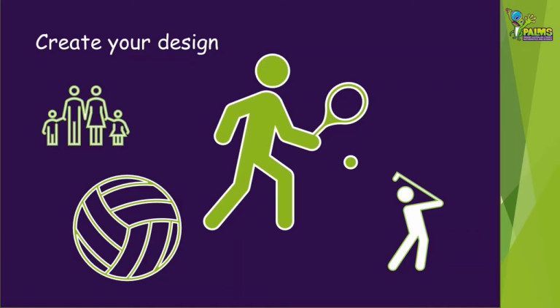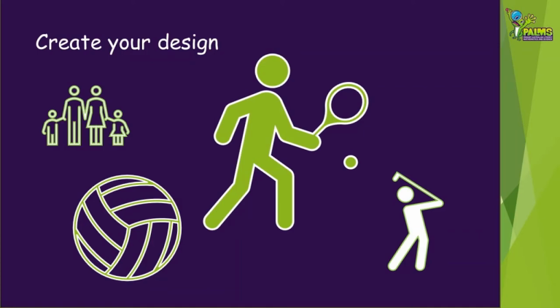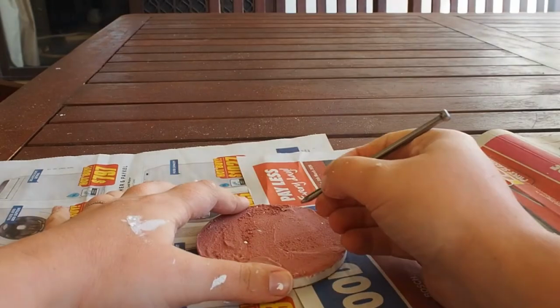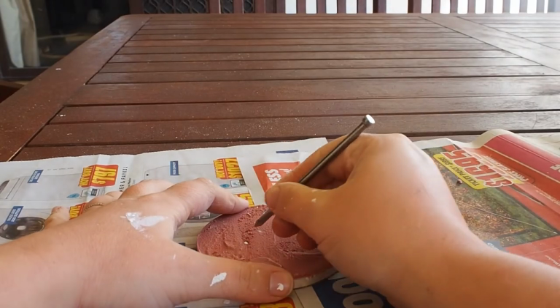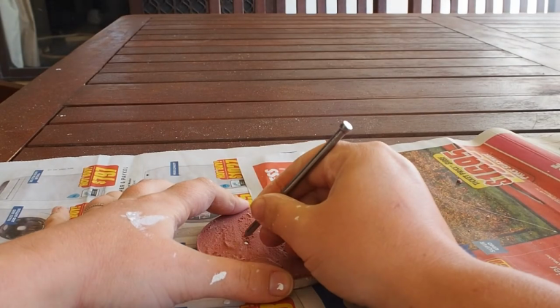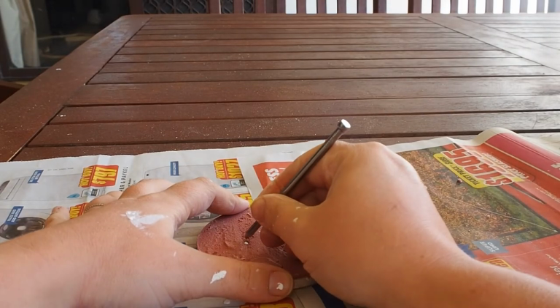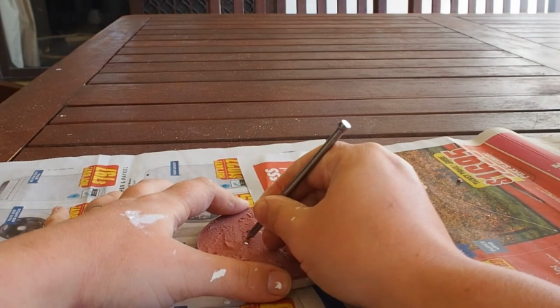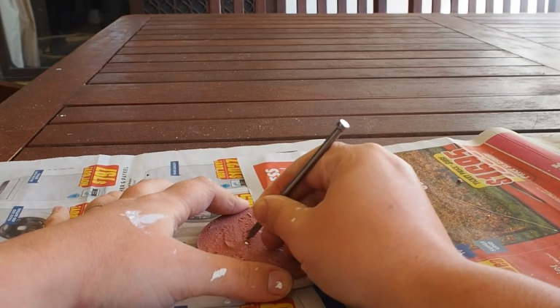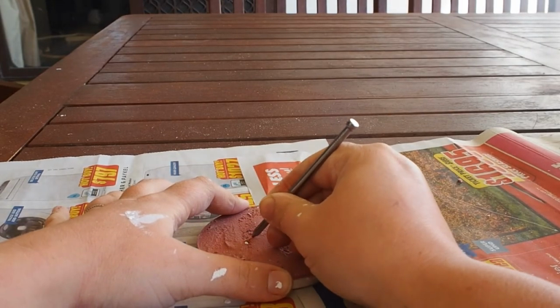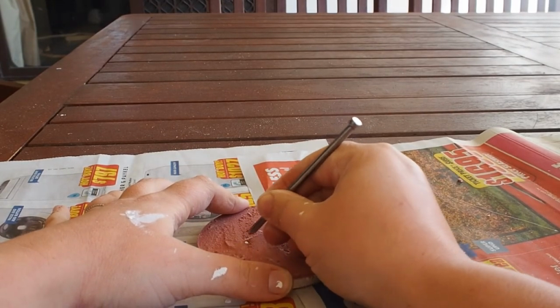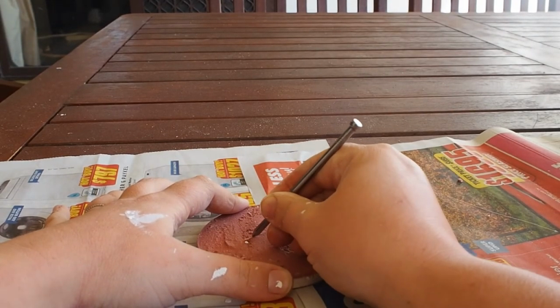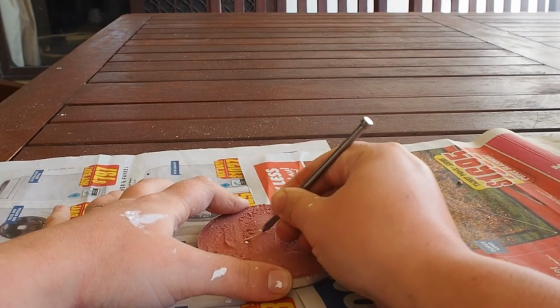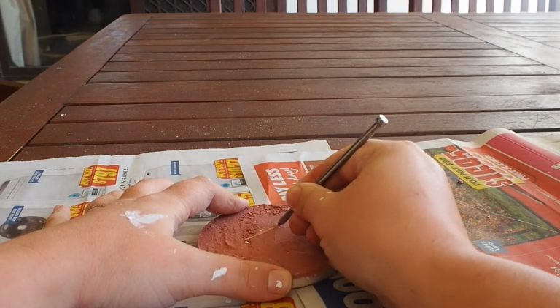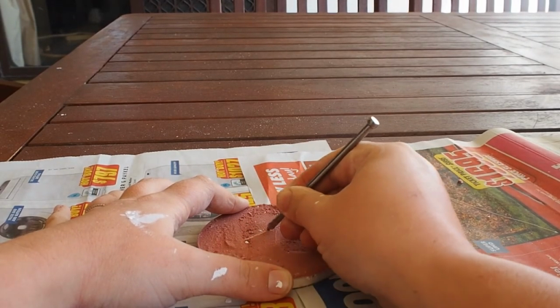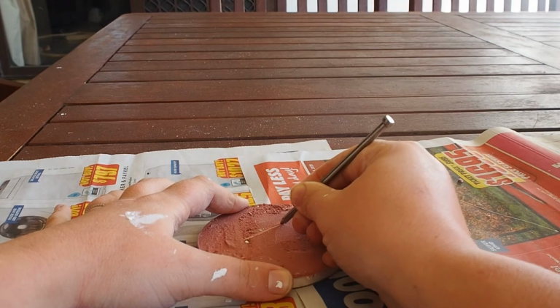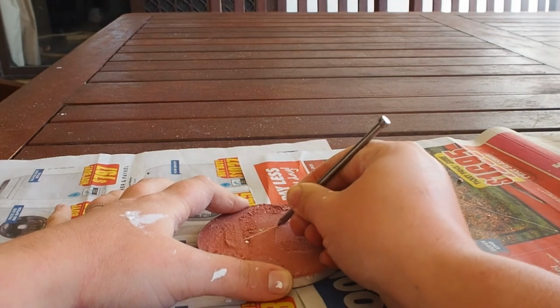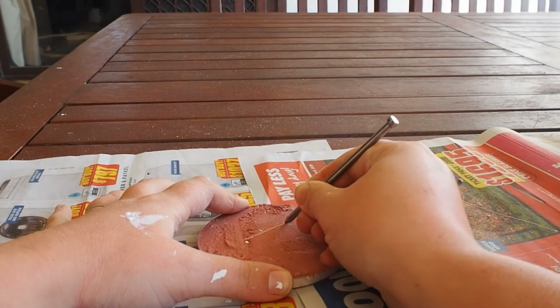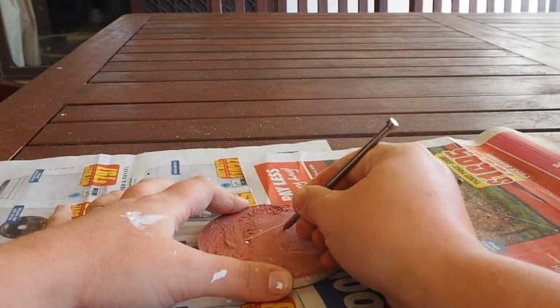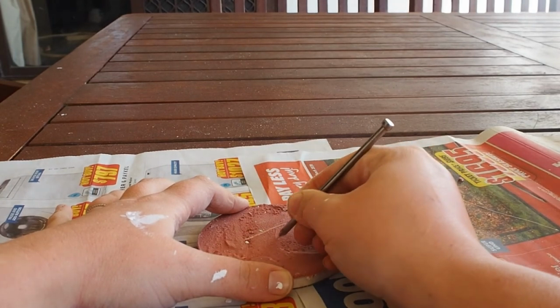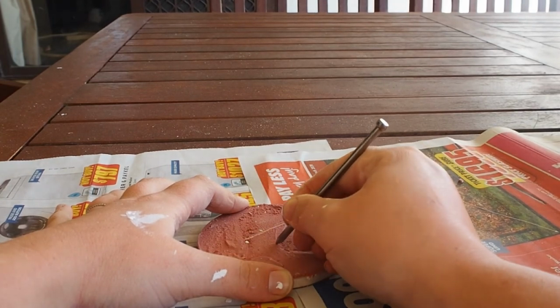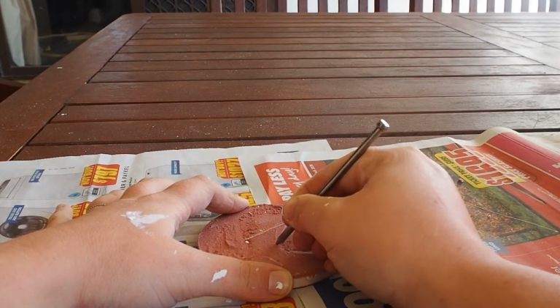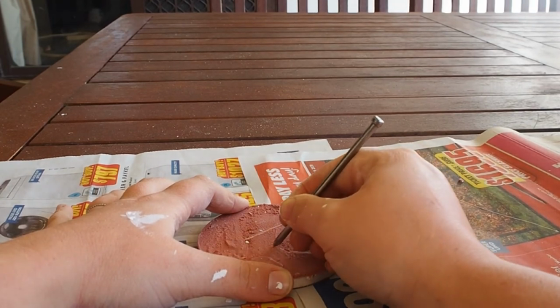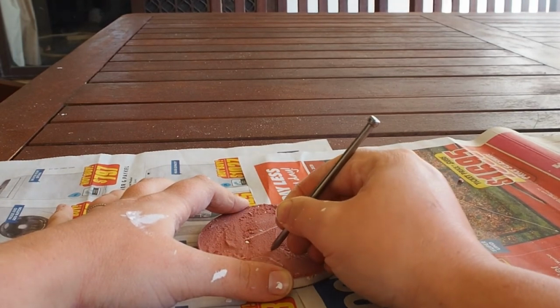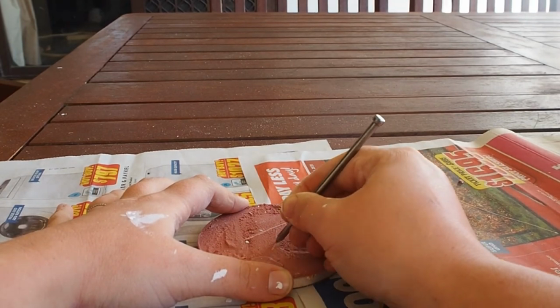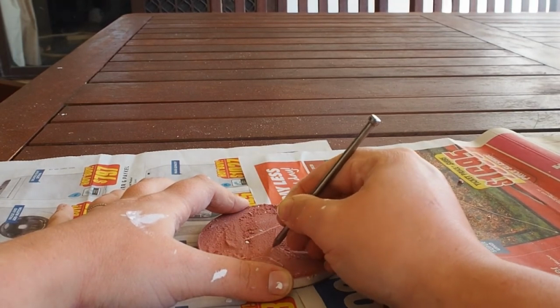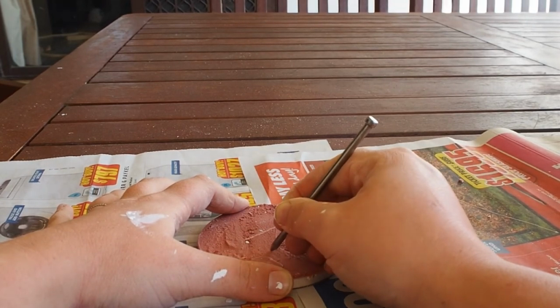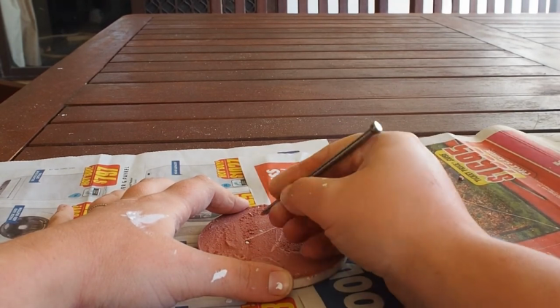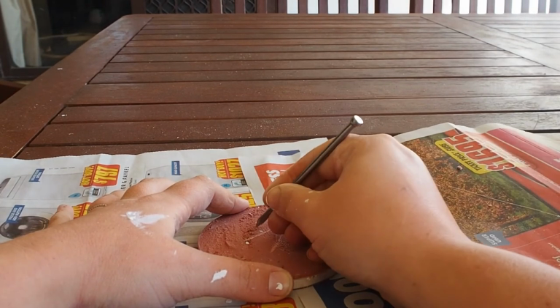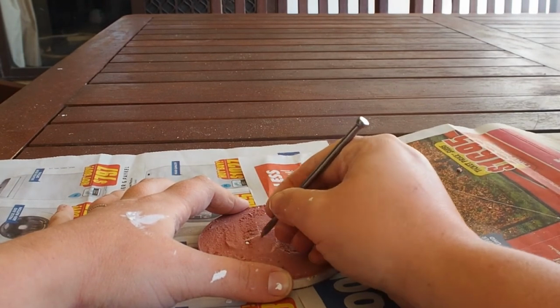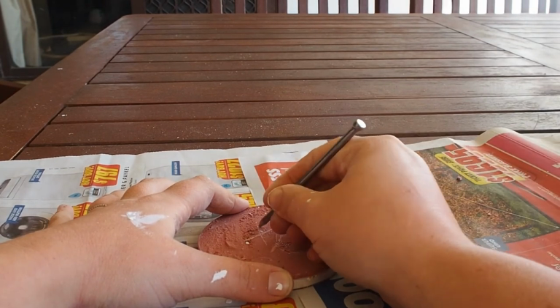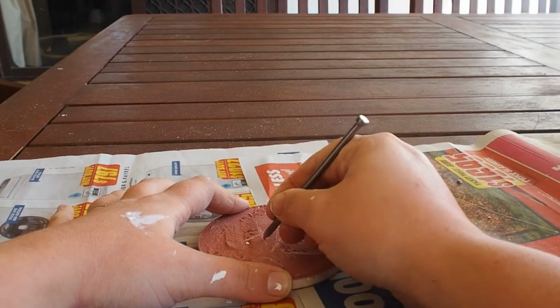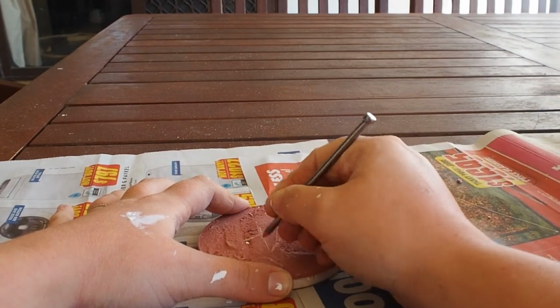When the plaster has dried, use your nail or kebab stick to carefully scratch out your design.